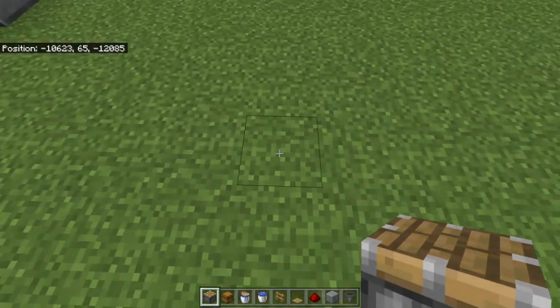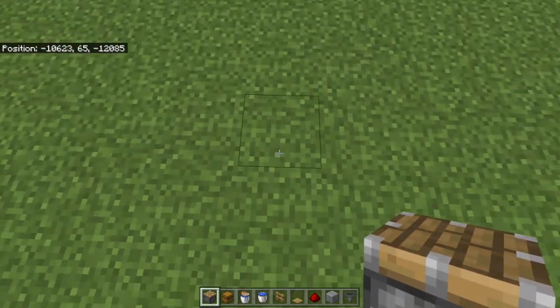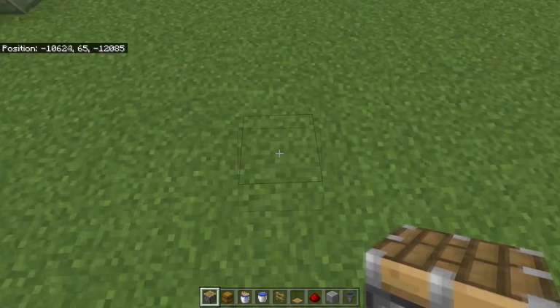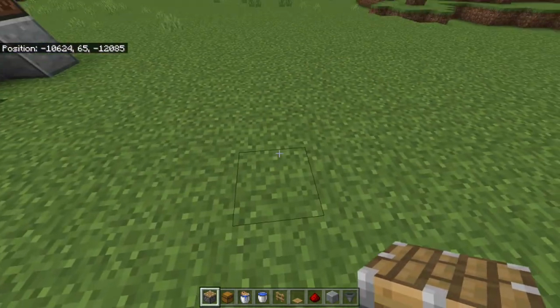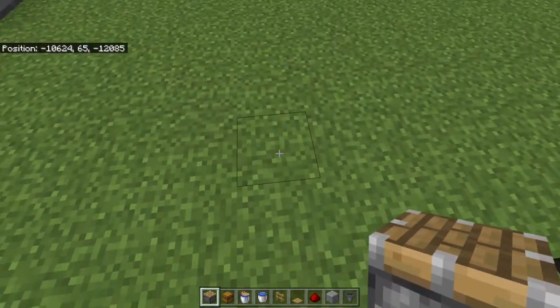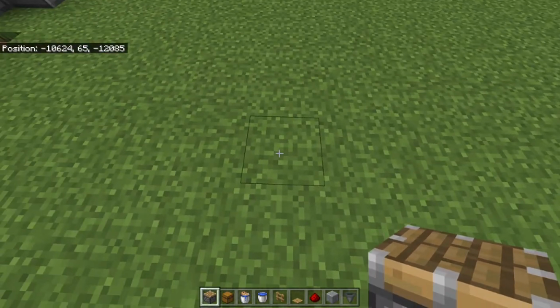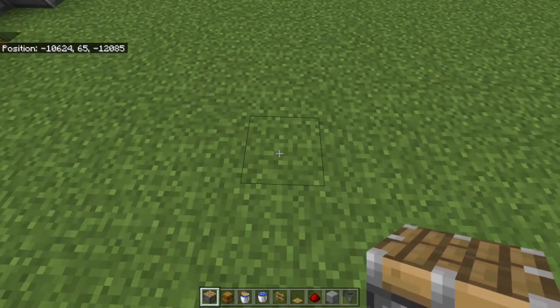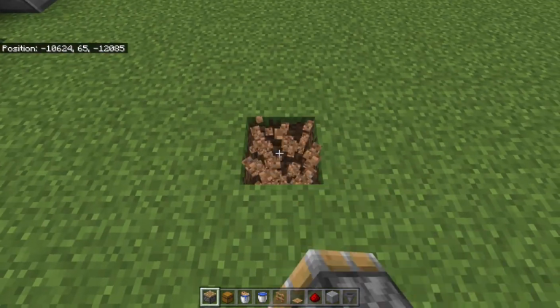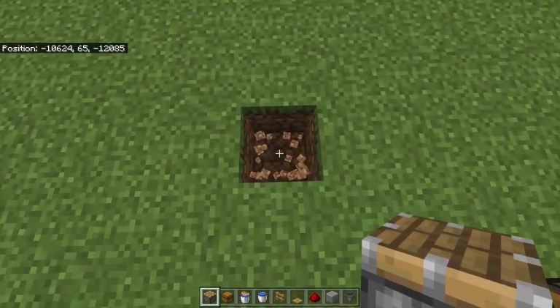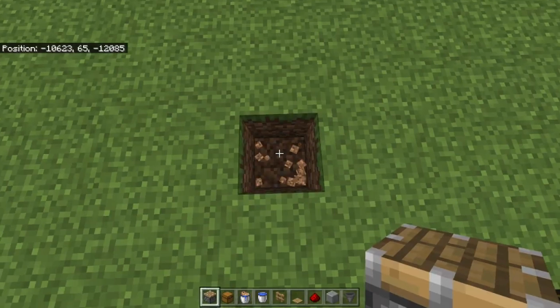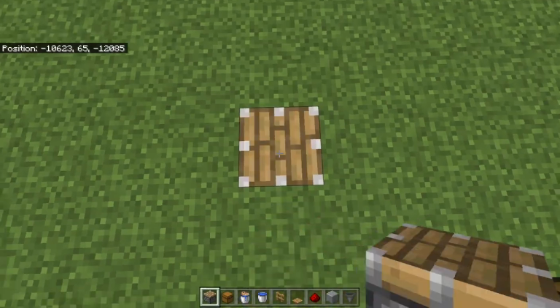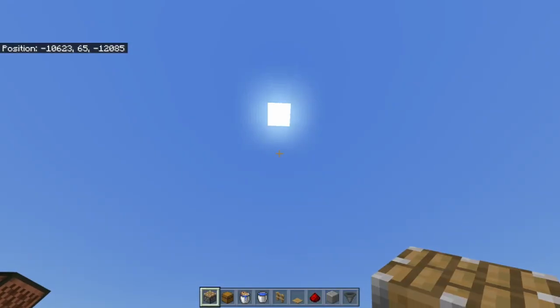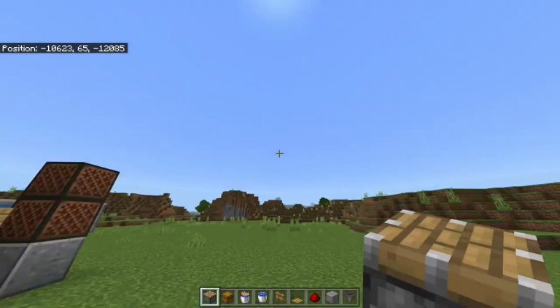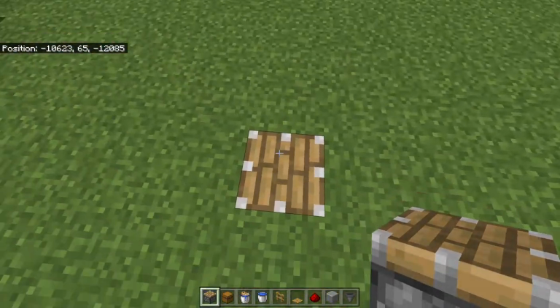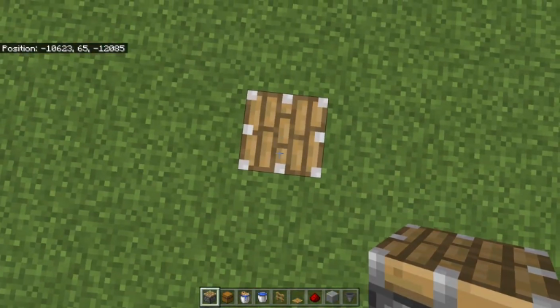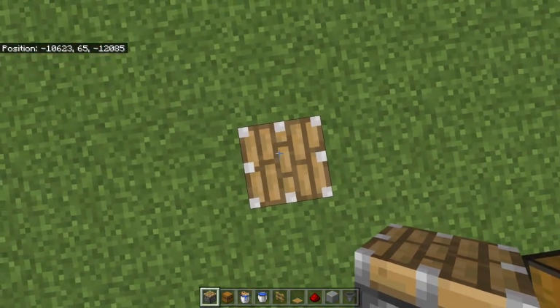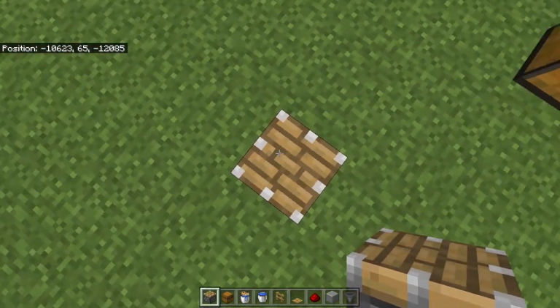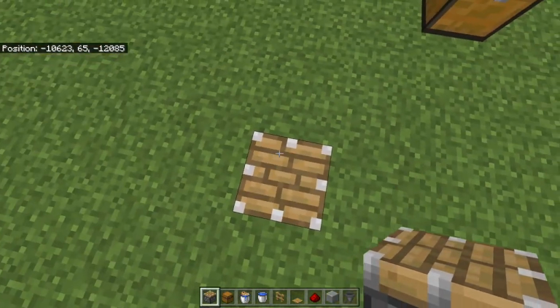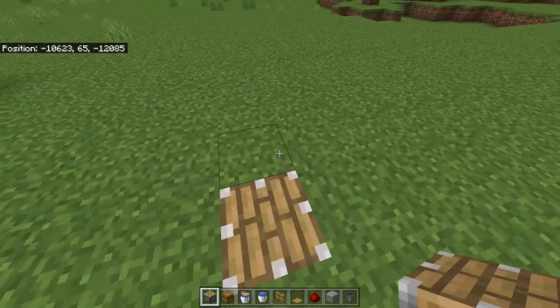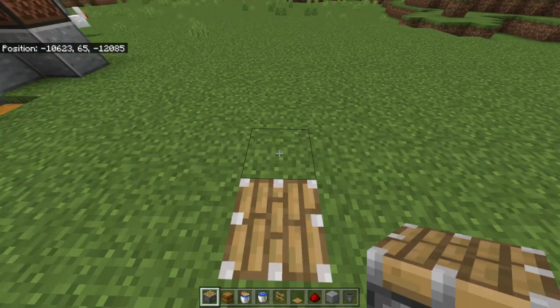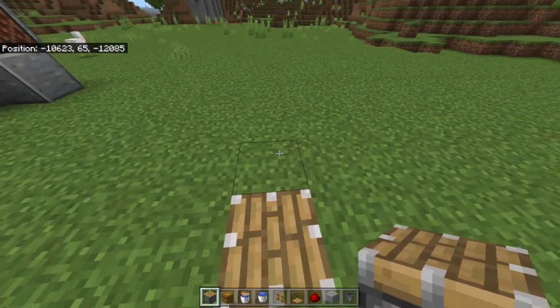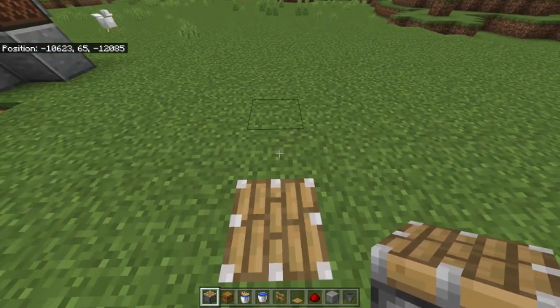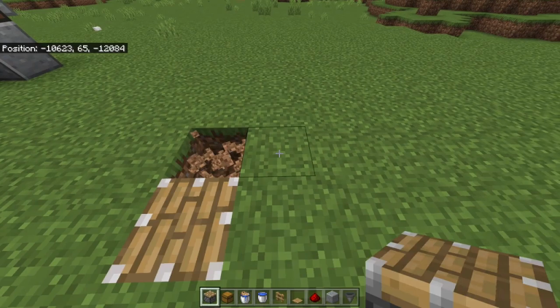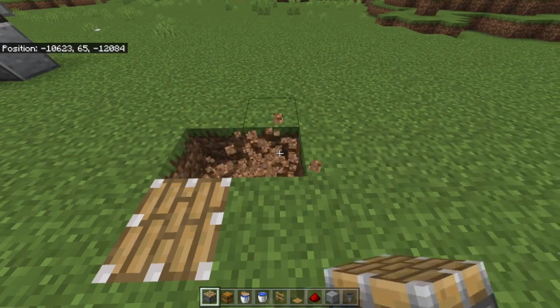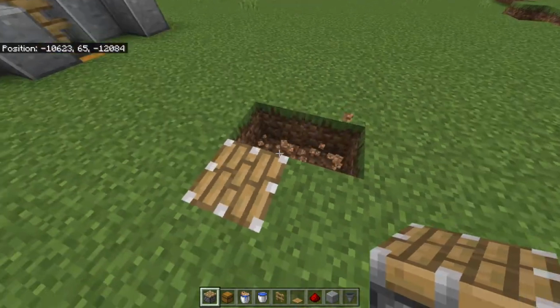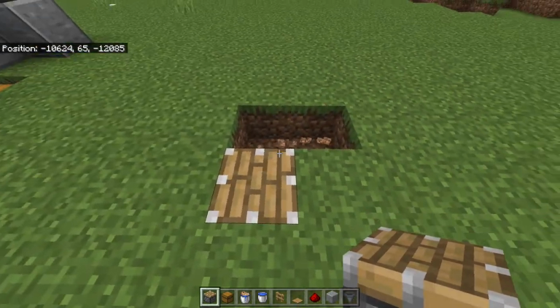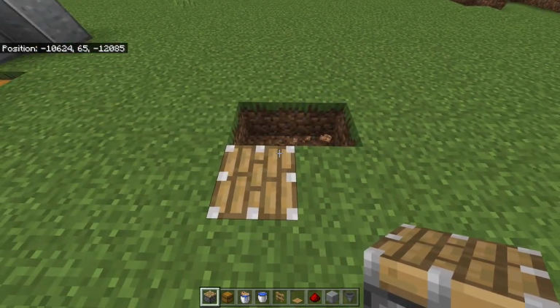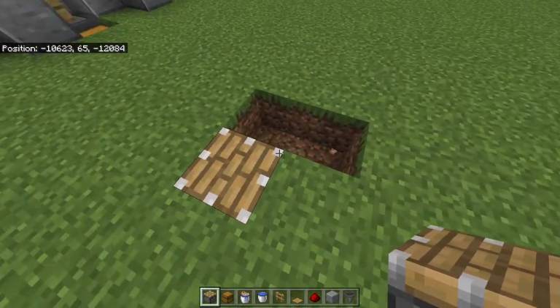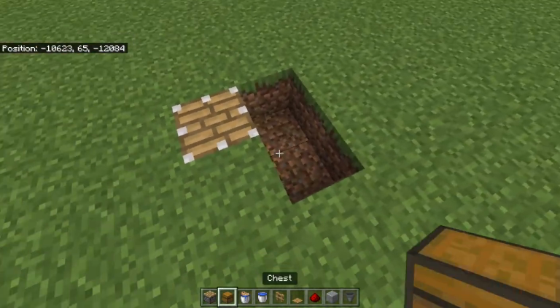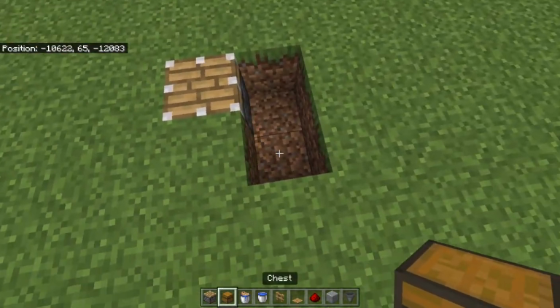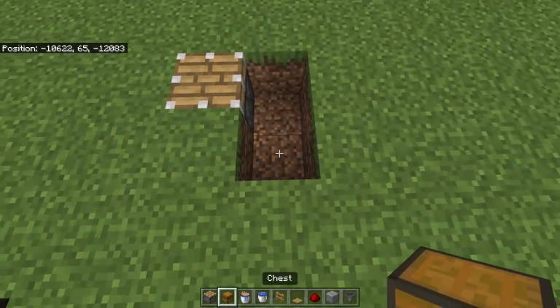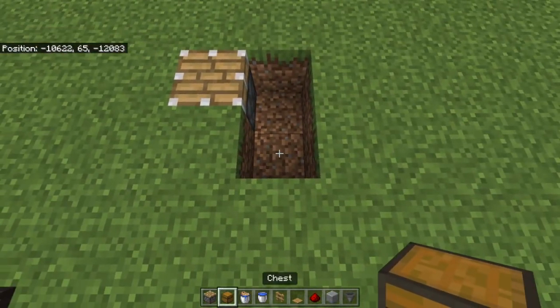The center piece is the piston. To do this, break one block and place the piston facing up. It should look like this, and then you want to break two blocks behind it like this.